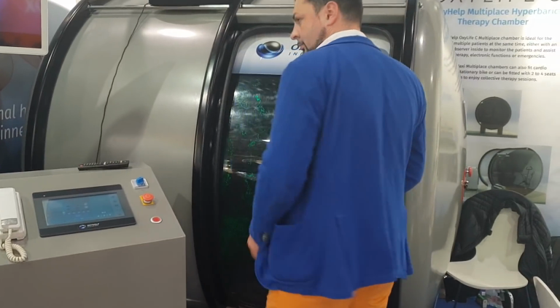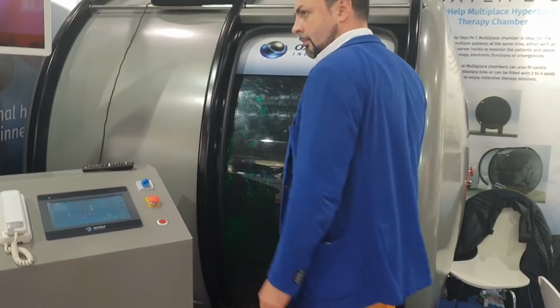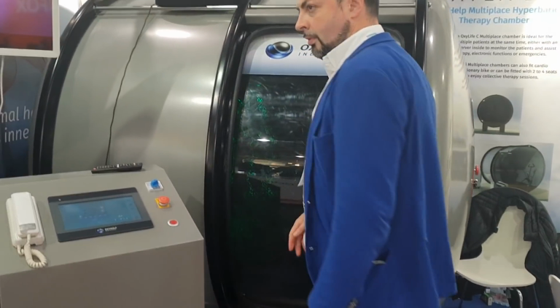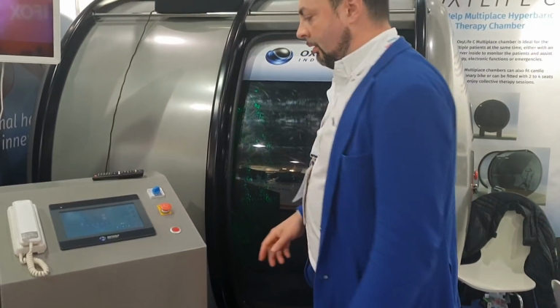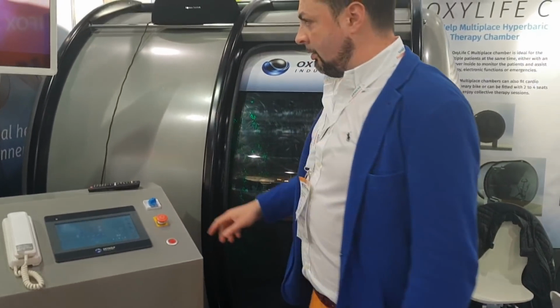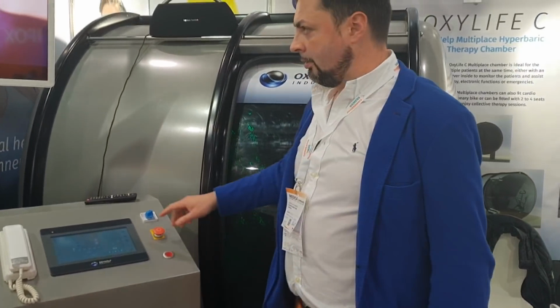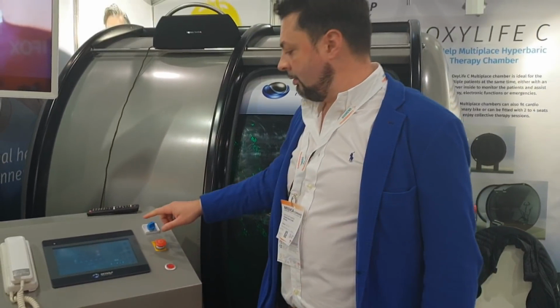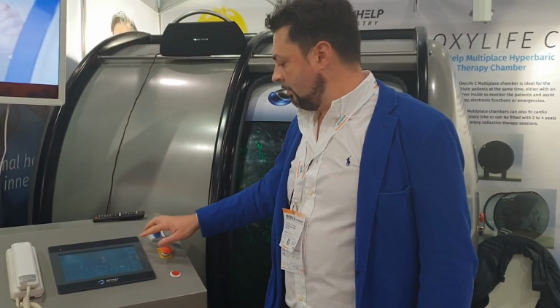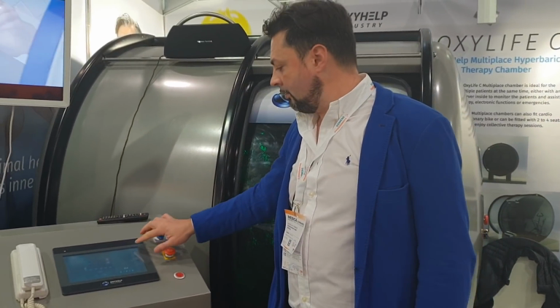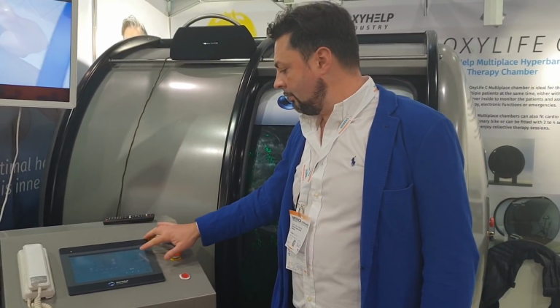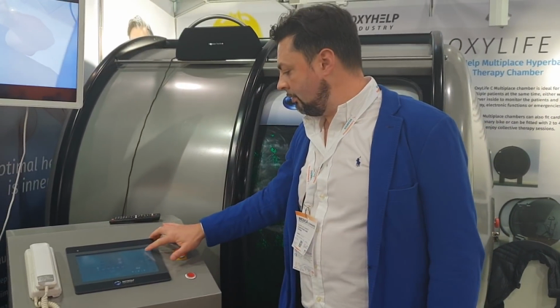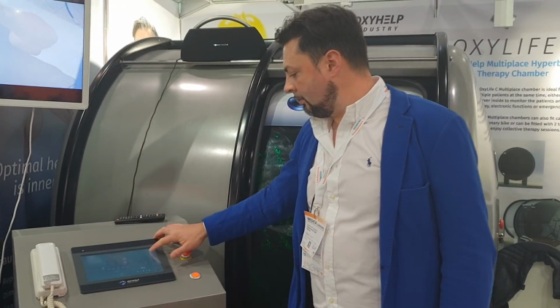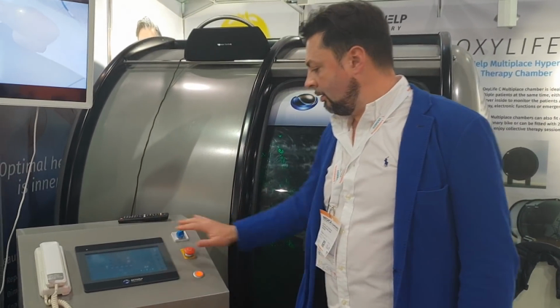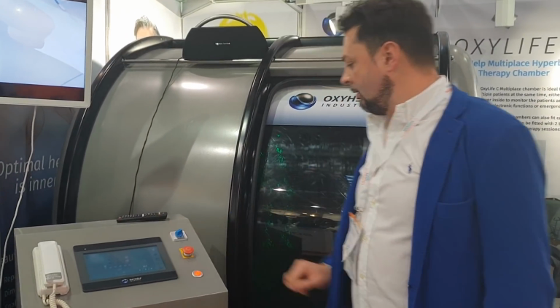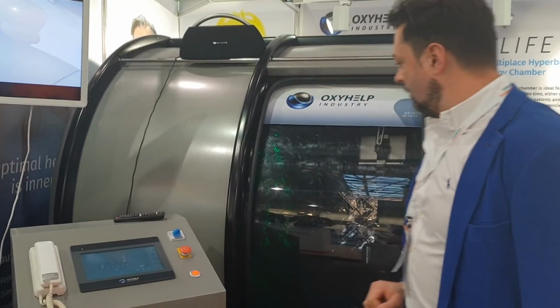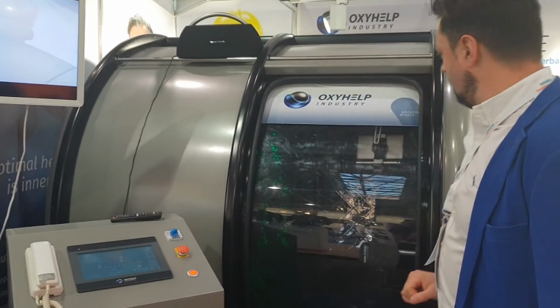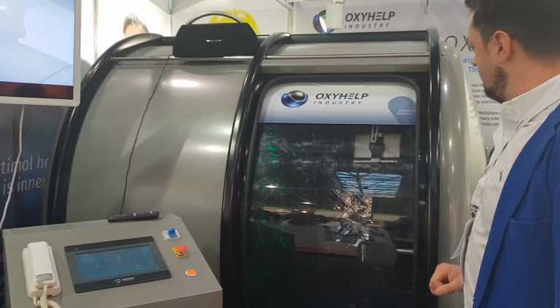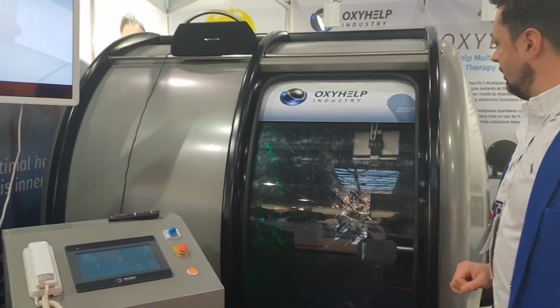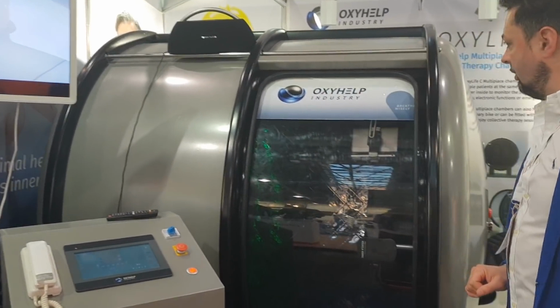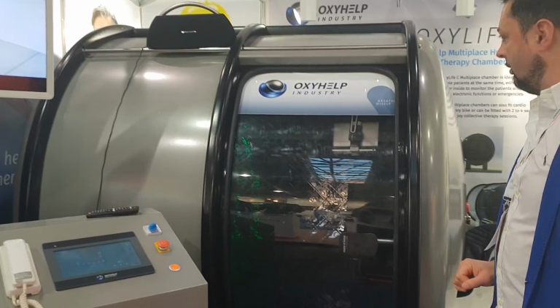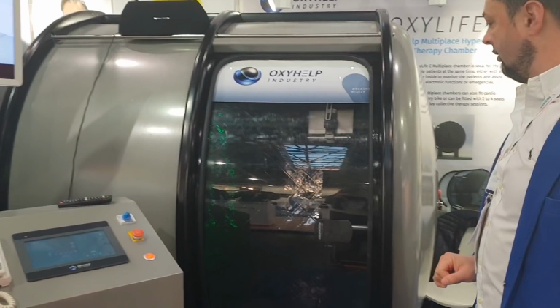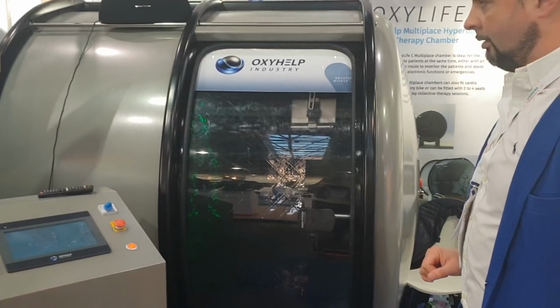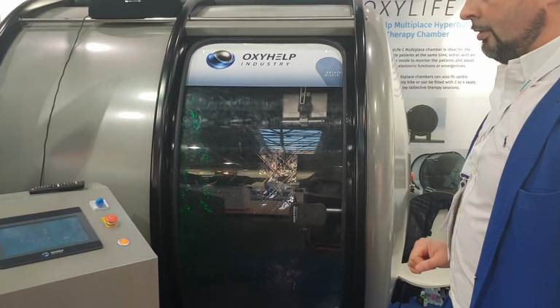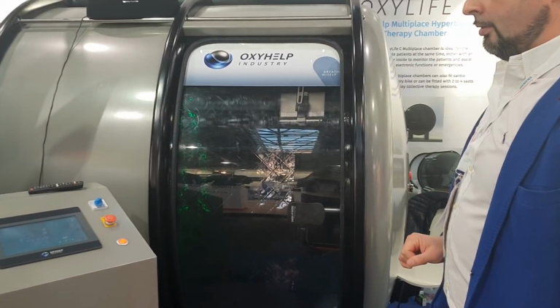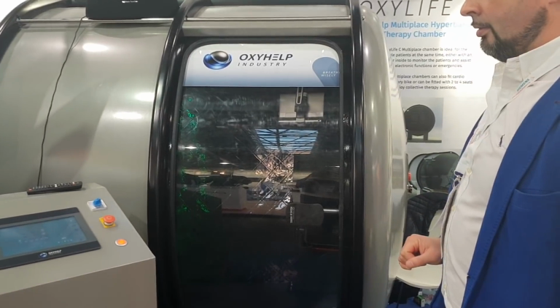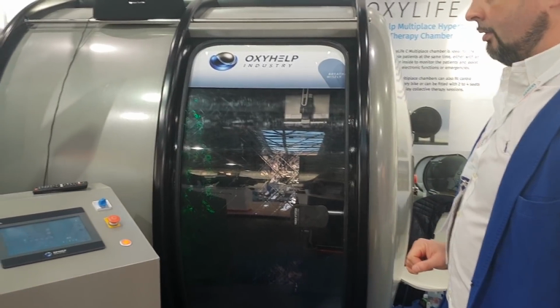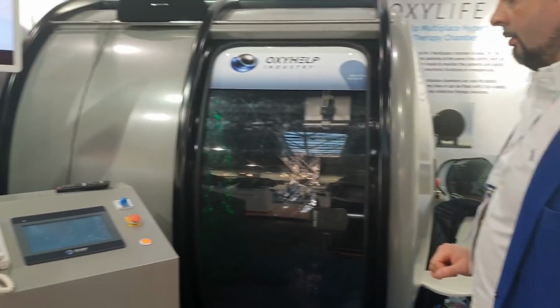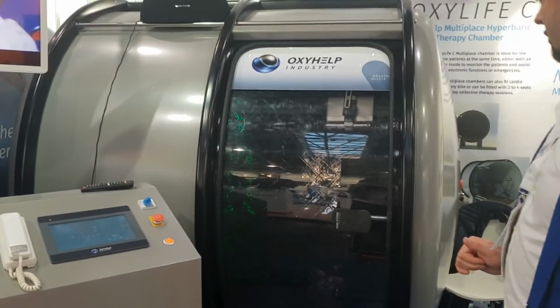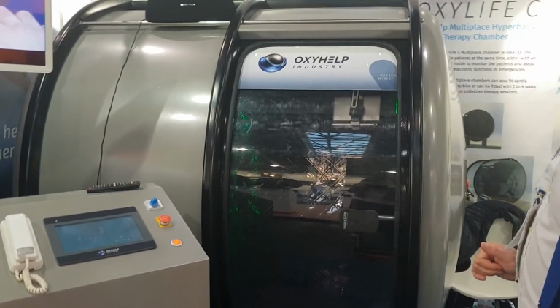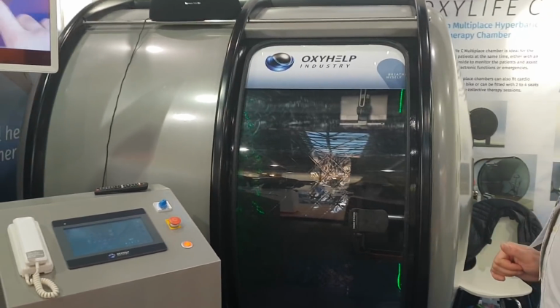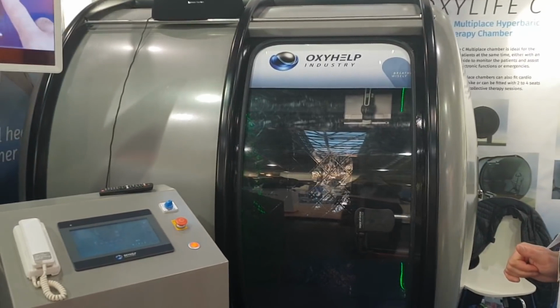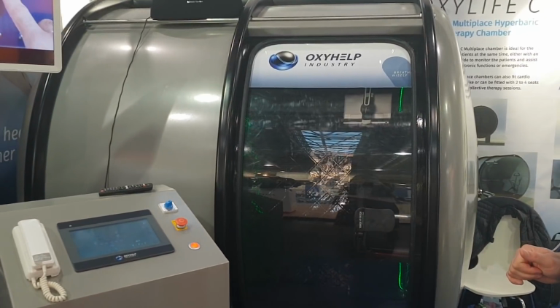Hyperbaric oxygen therapy inside the OxyHelp chamber enables the body to receive pure oxygen at higher atmospheric pressures to allow oxygenation of tissues.